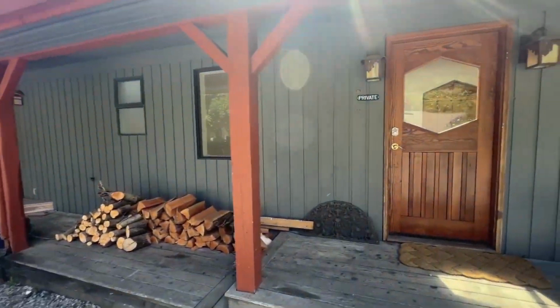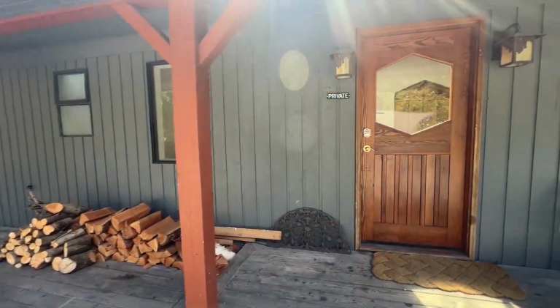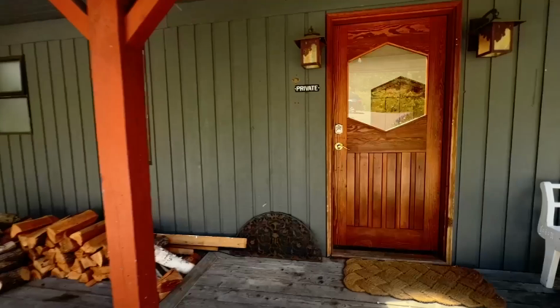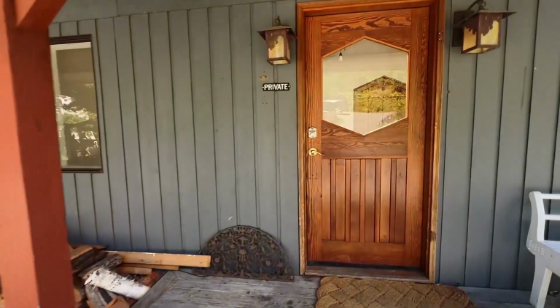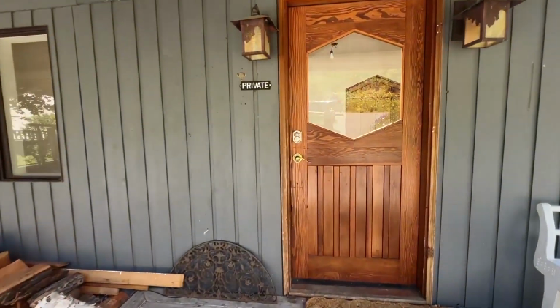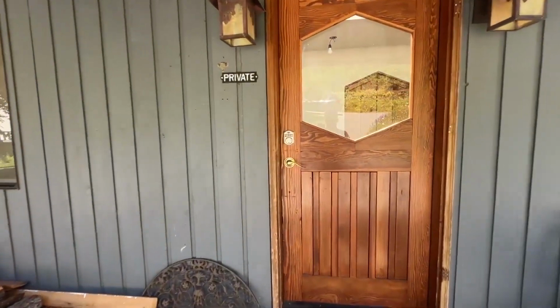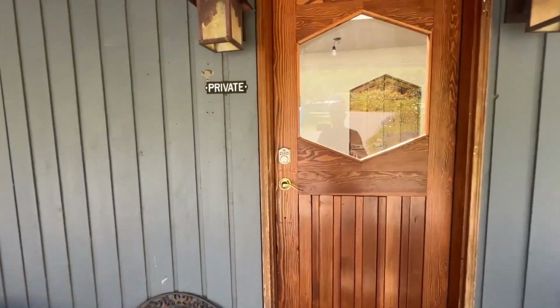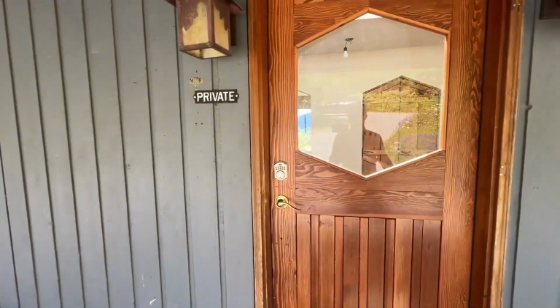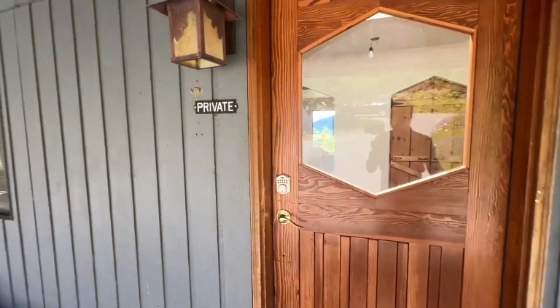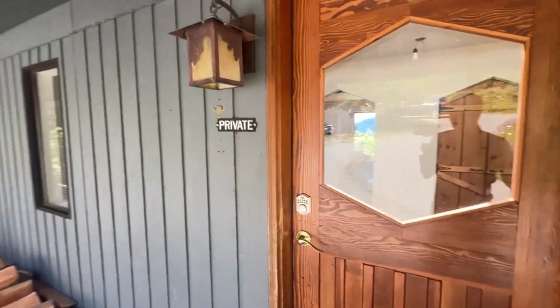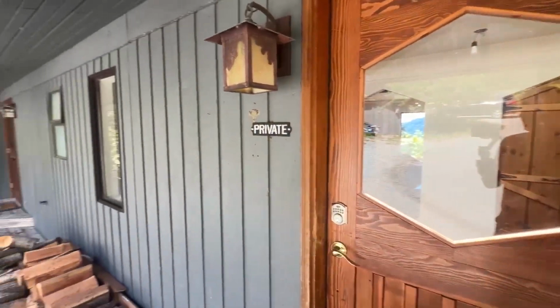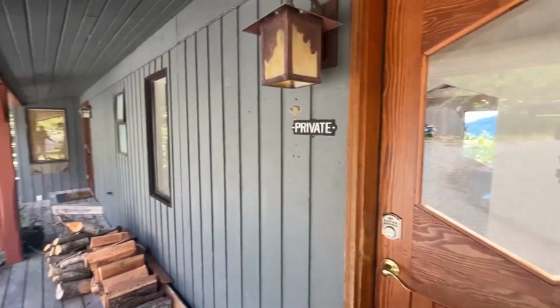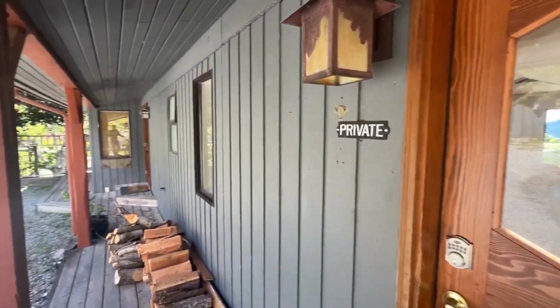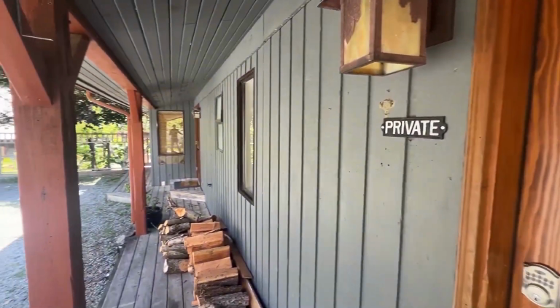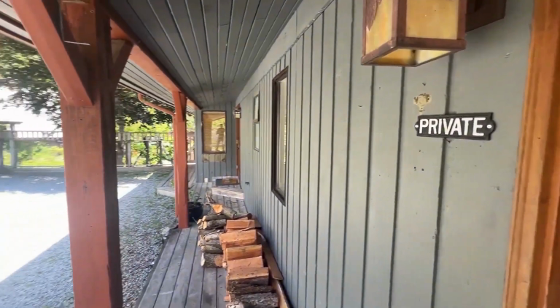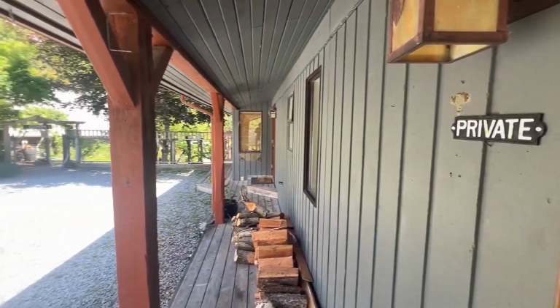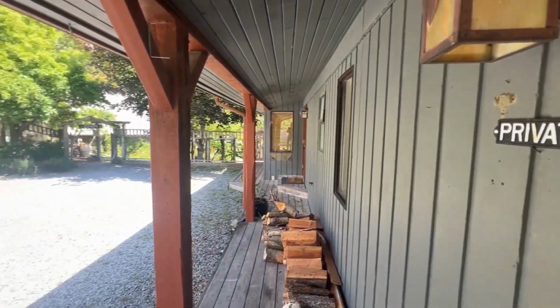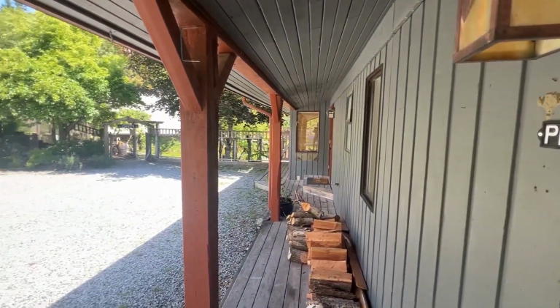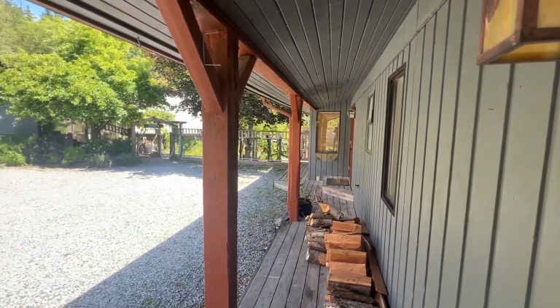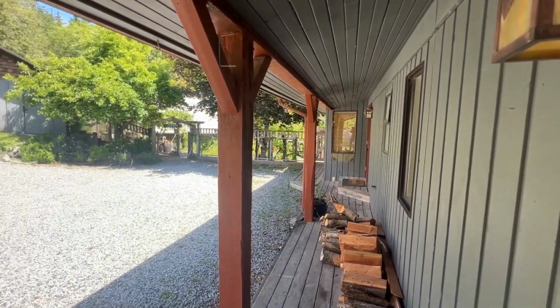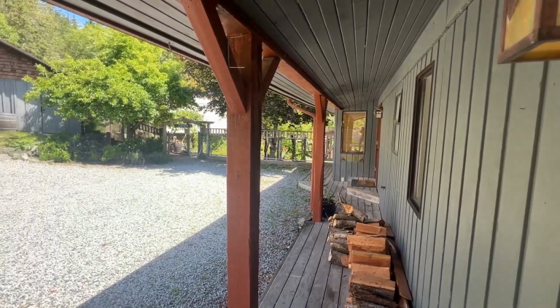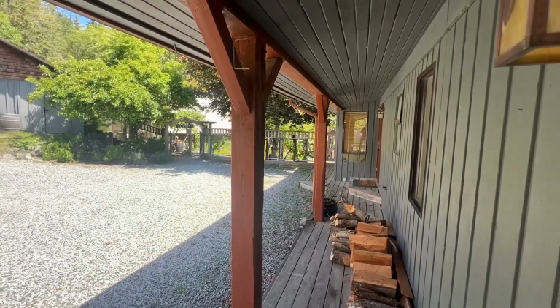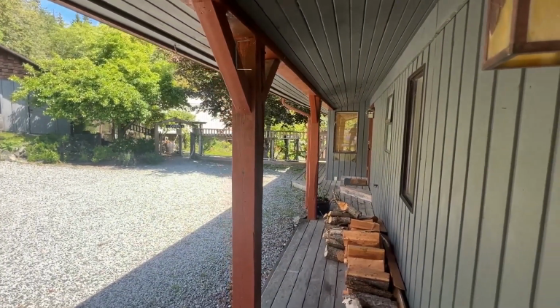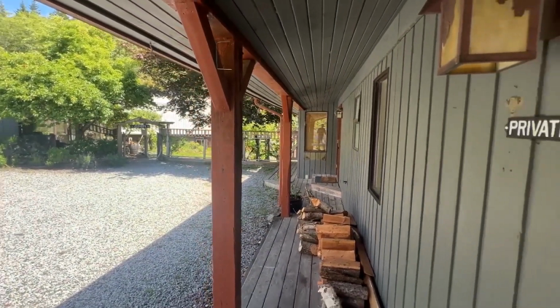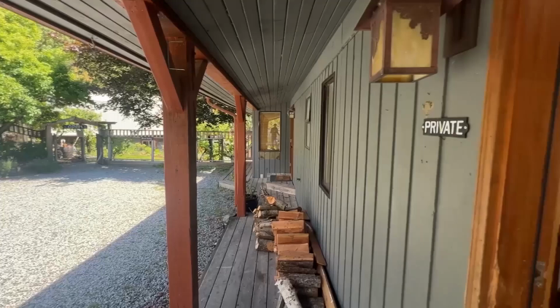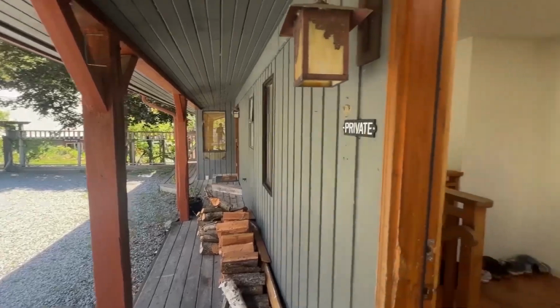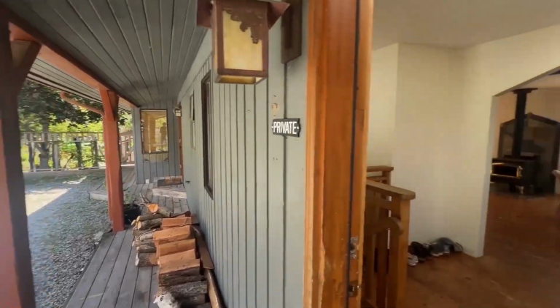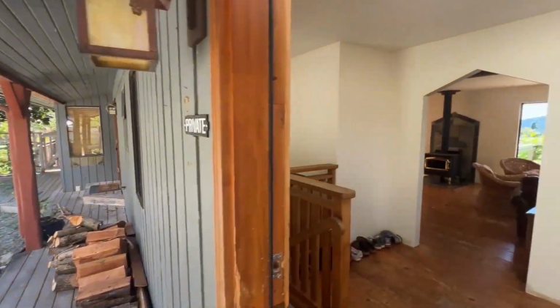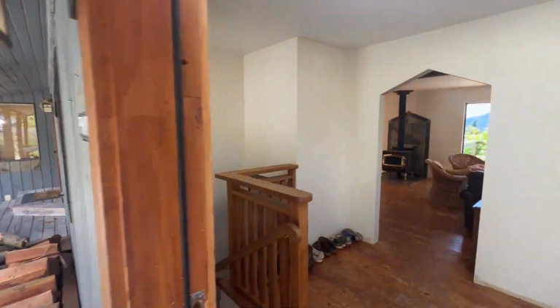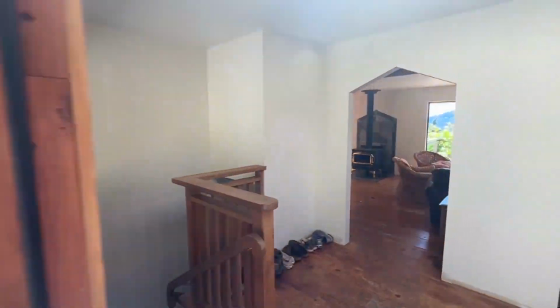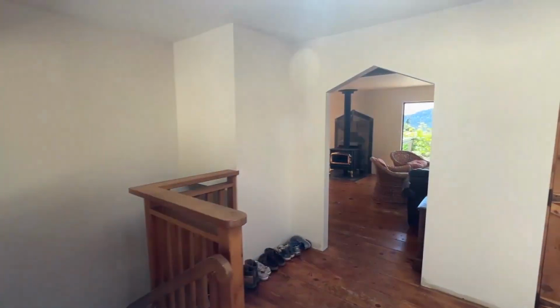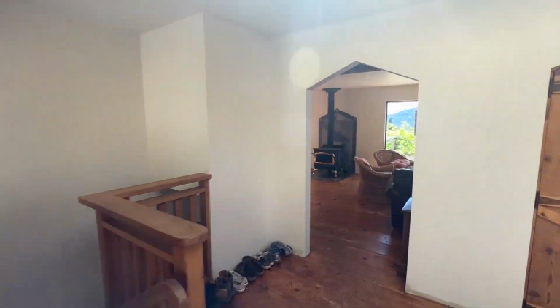The main residence here is tenanted, so I will just show kind of the living room and kitchen spaces. There is a Matterport available for the rest of this space.